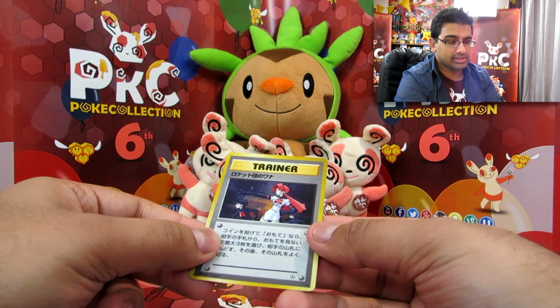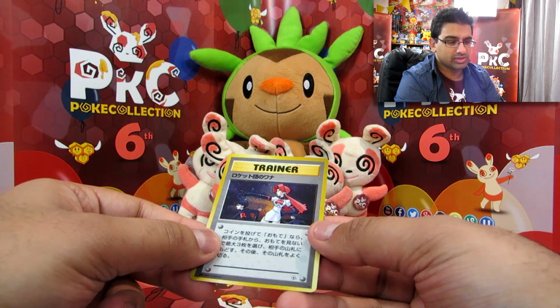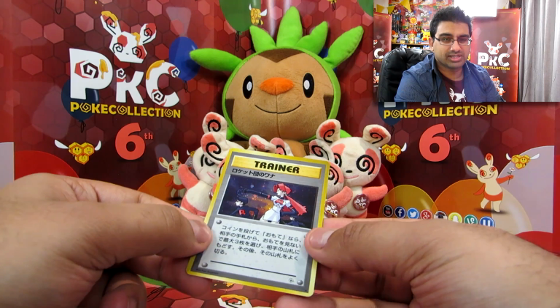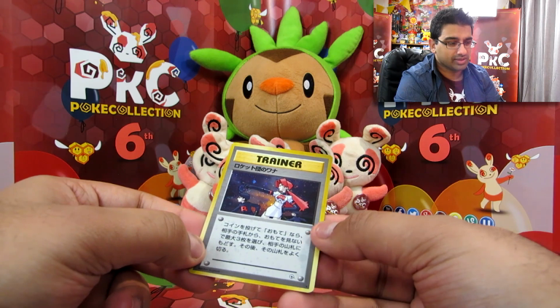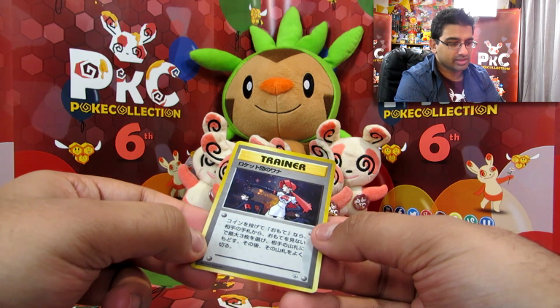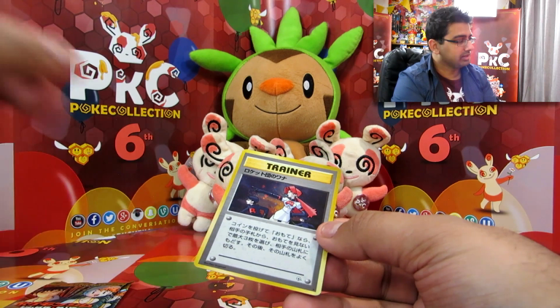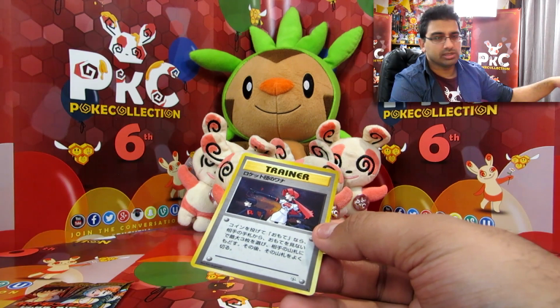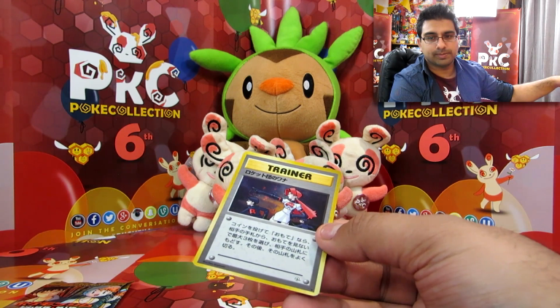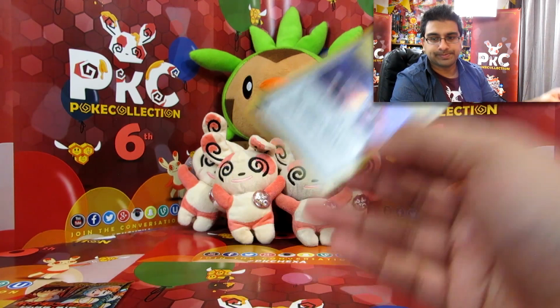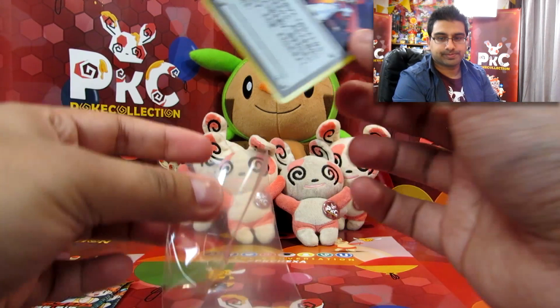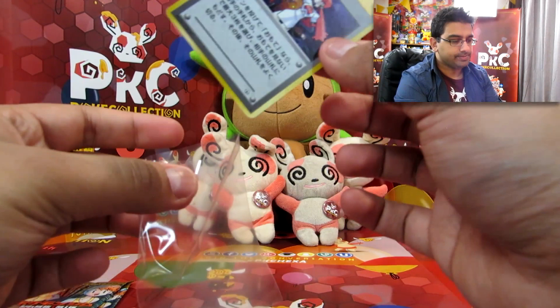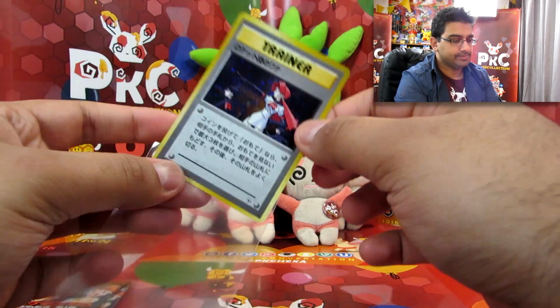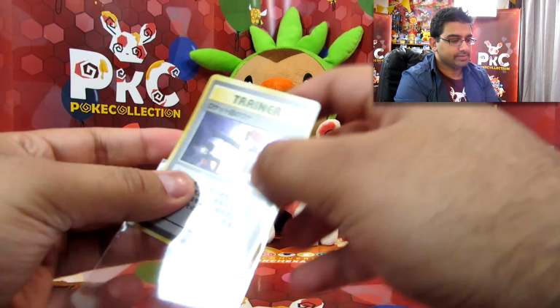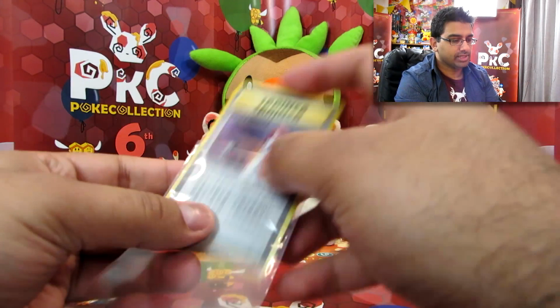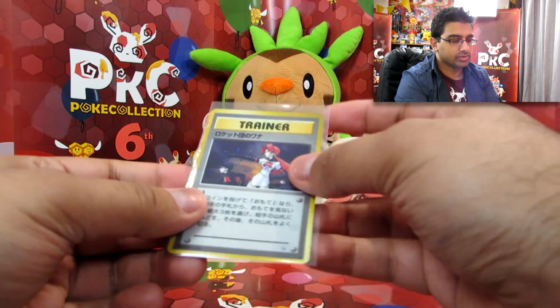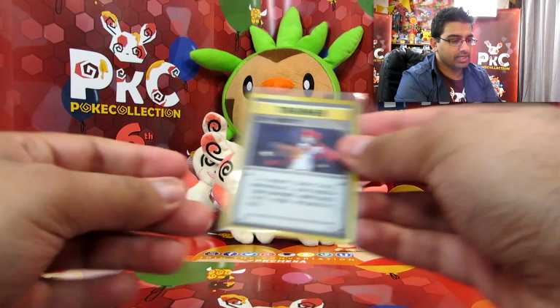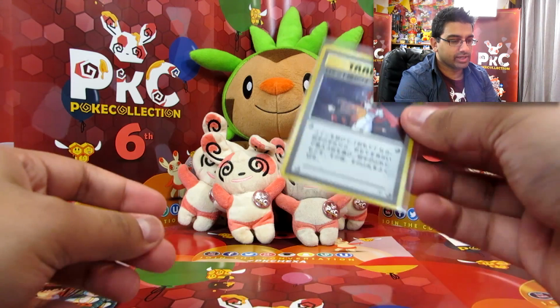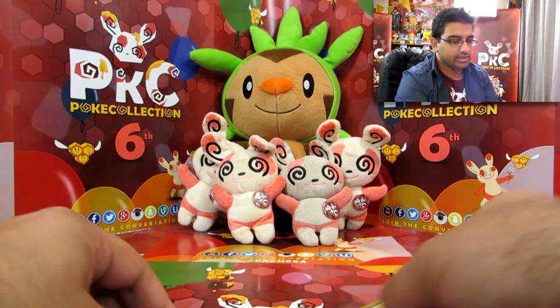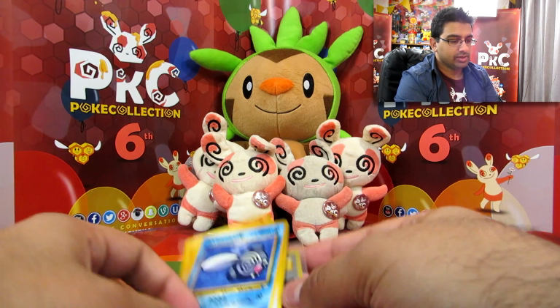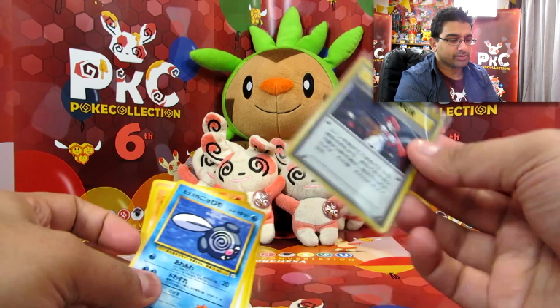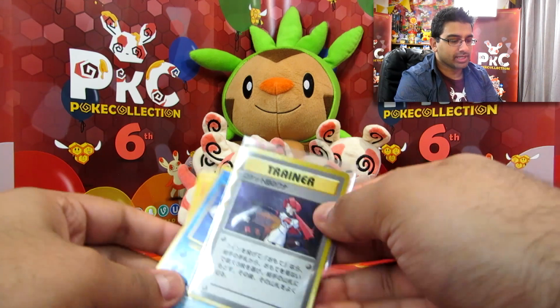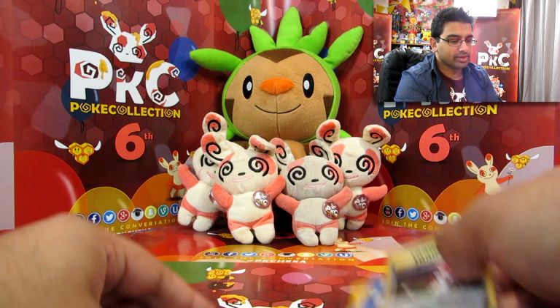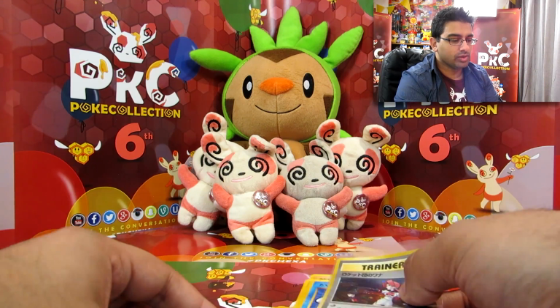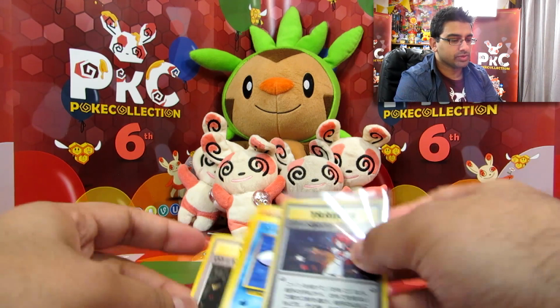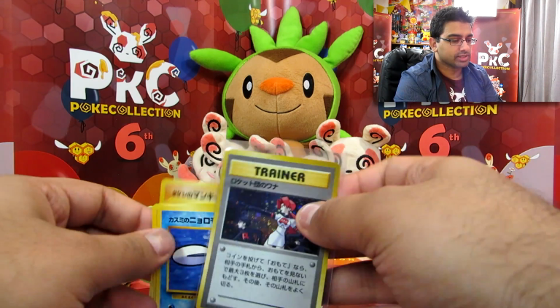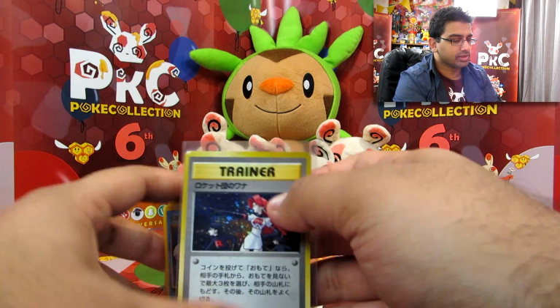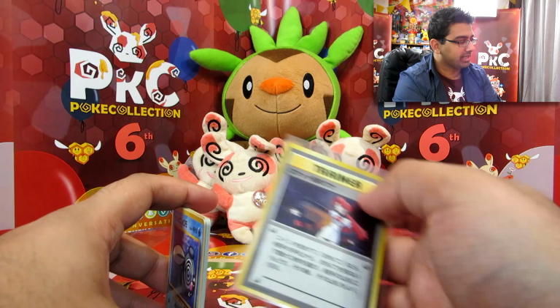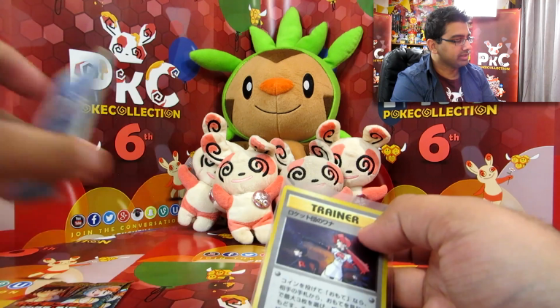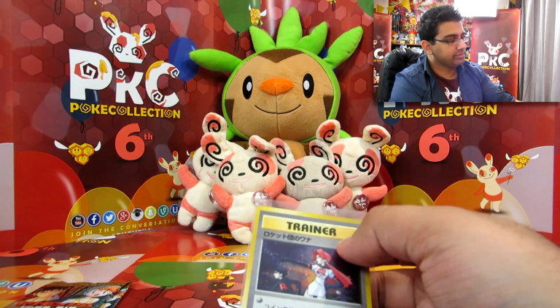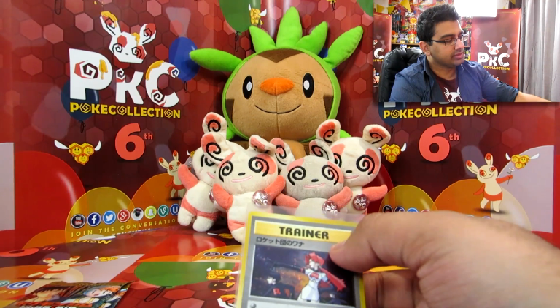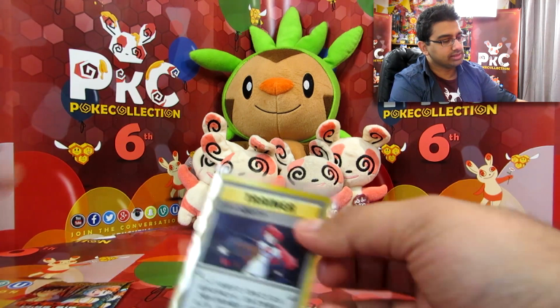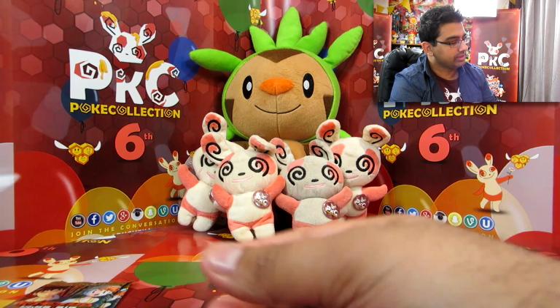And another Team Rocket holo — I don't think that's Sneak Attack, that's another set. I like the Trainer holos — I'm really glad they brought back that style with Black and White and the full arts and all that.